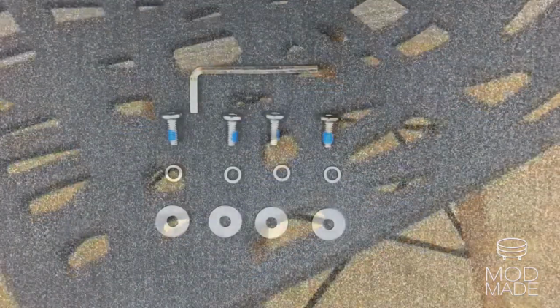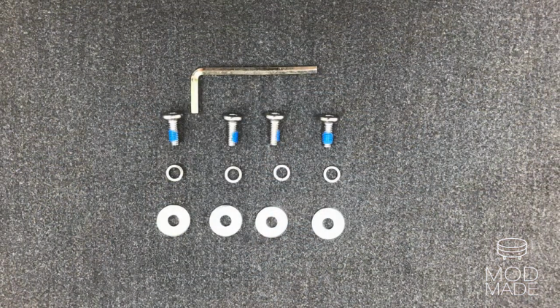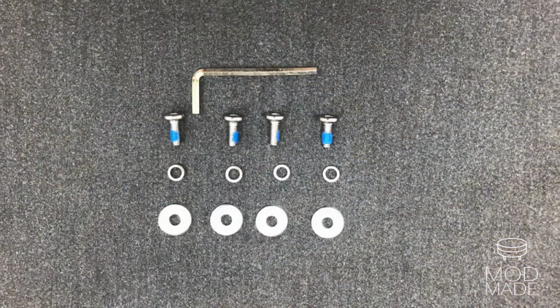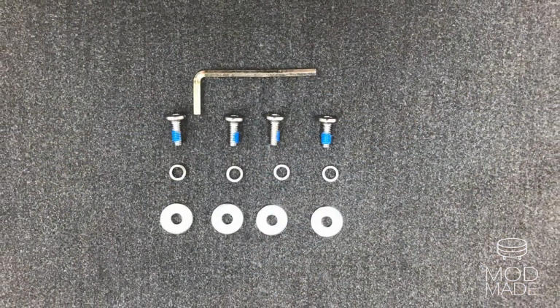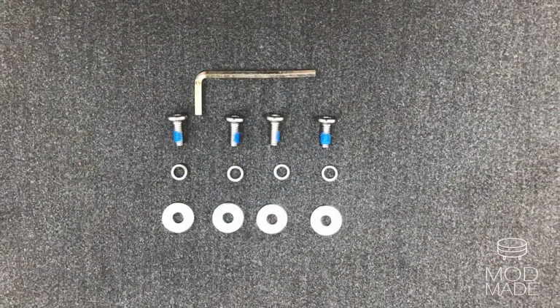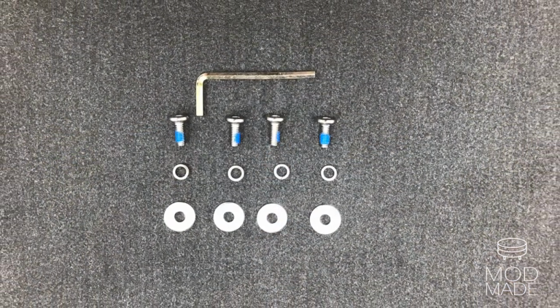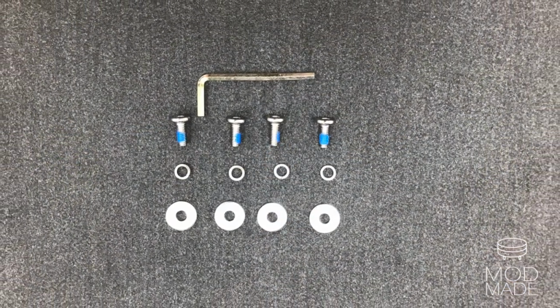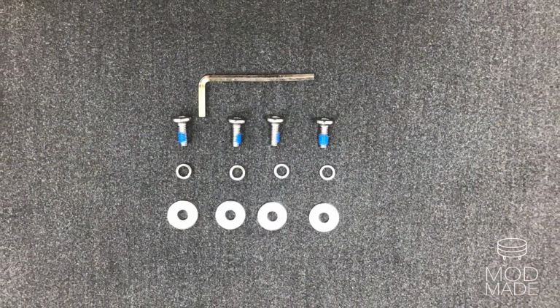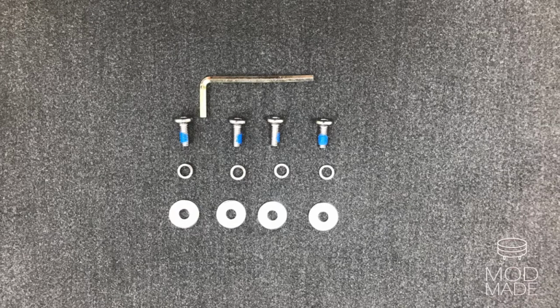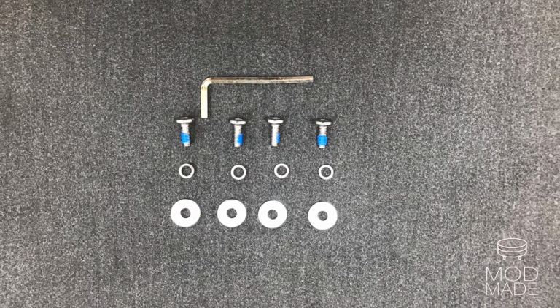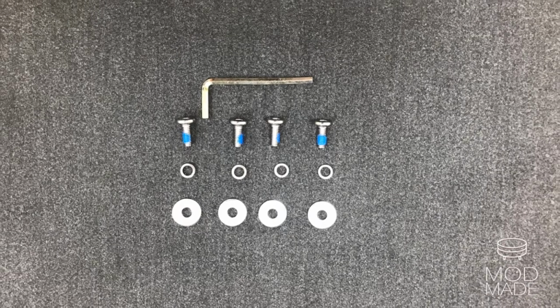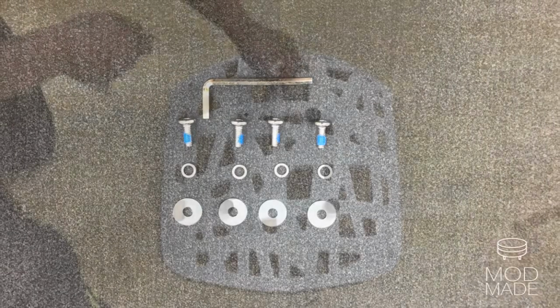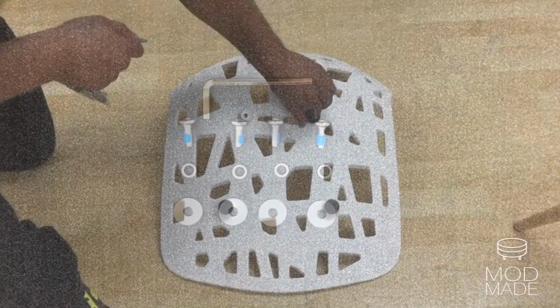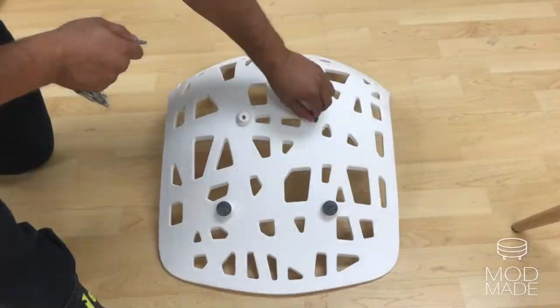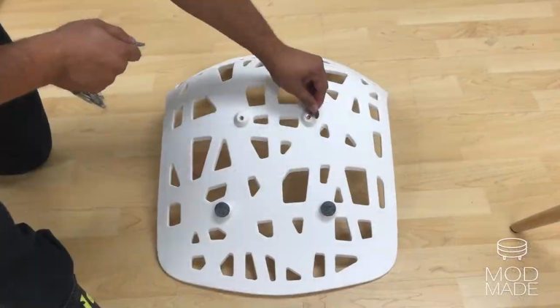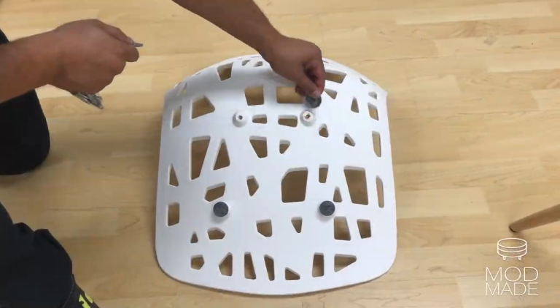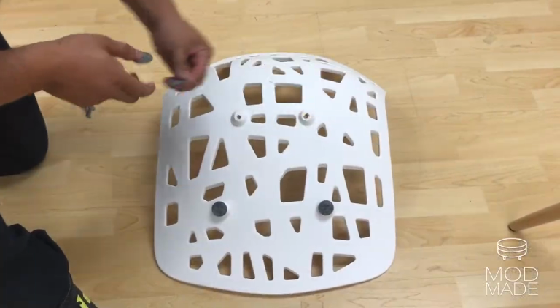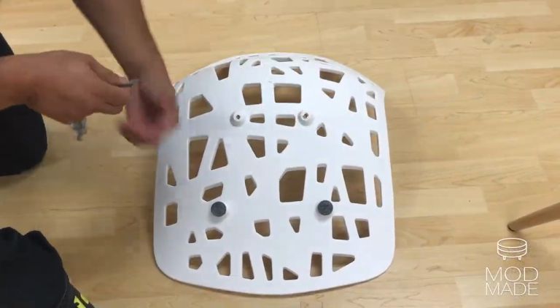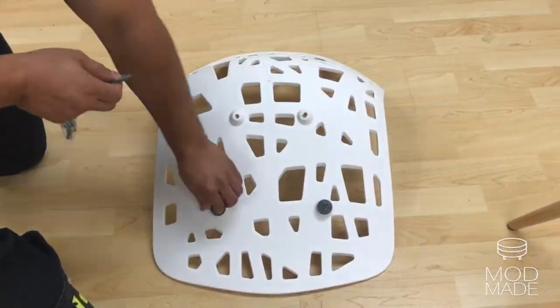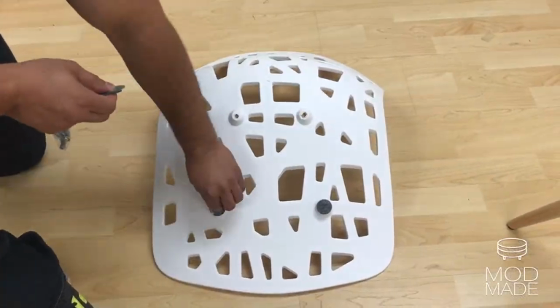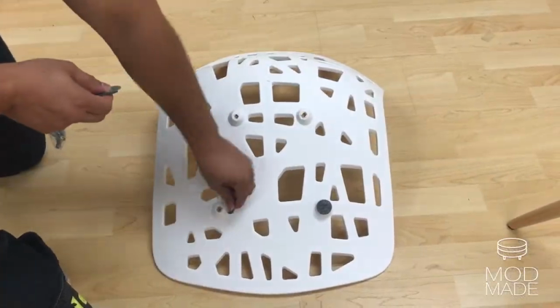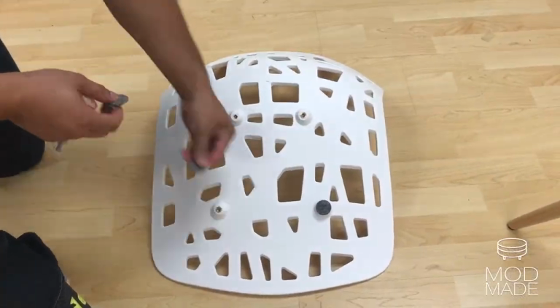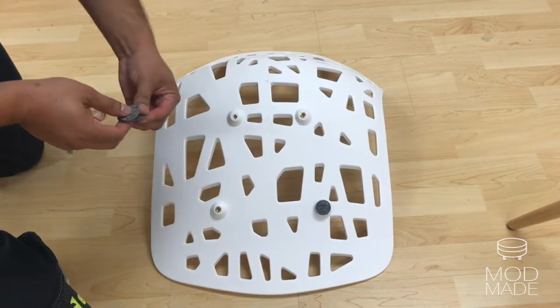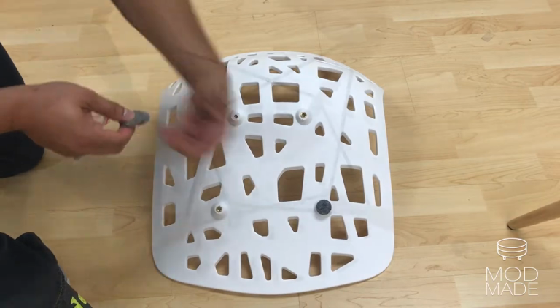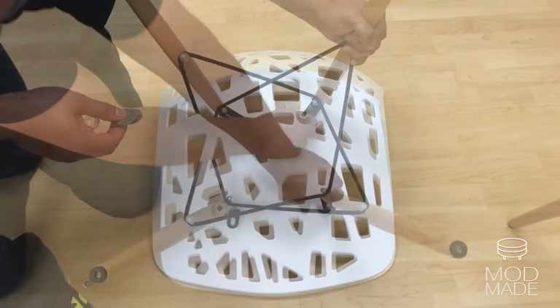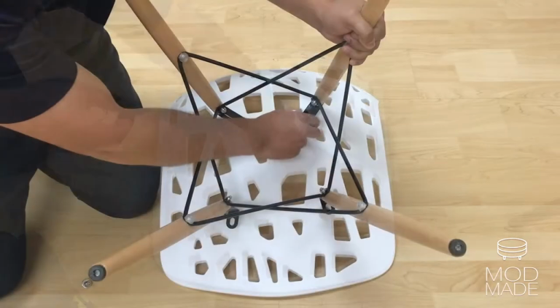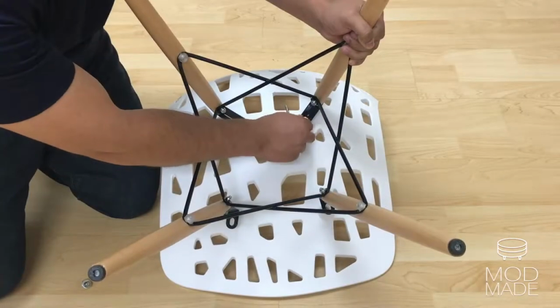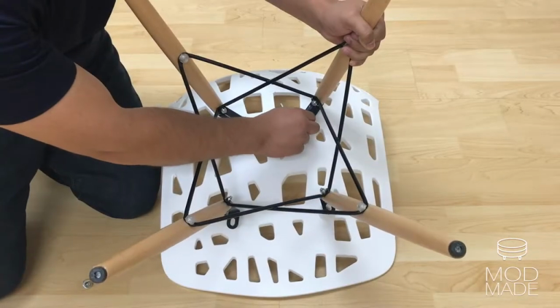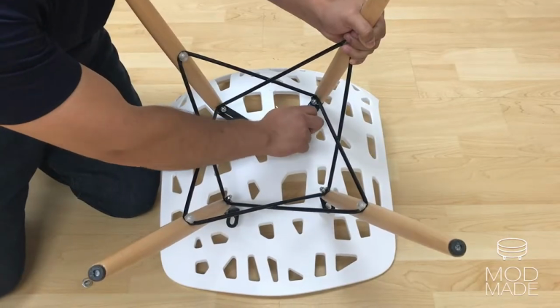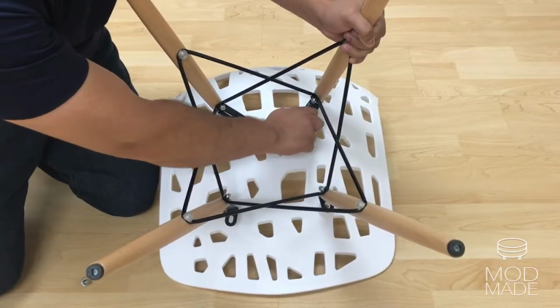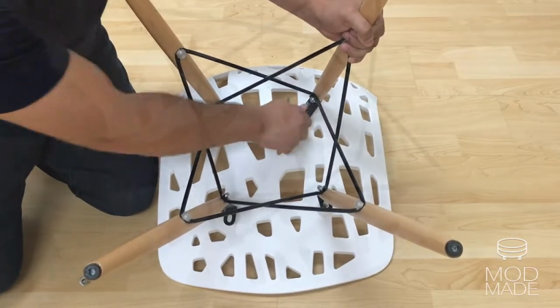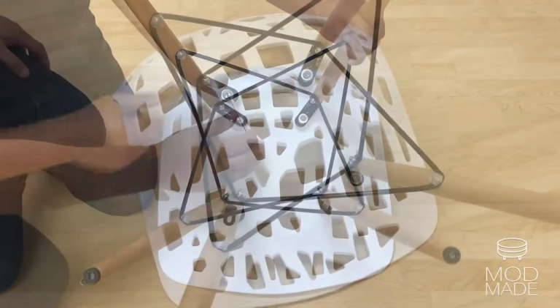Each chair comes with non-slip hardware so you won't have the headache to retighten frequently. Align the holes in the base and seat, screw in loosely by hand. Make sure you do it to all four screws and then tighten with an Allen wrench.